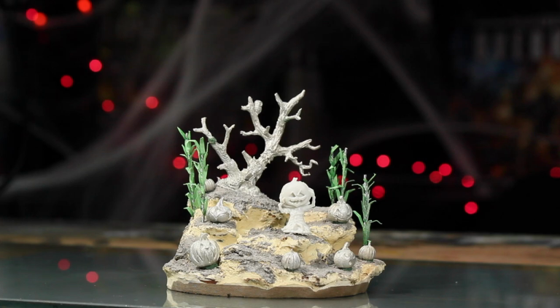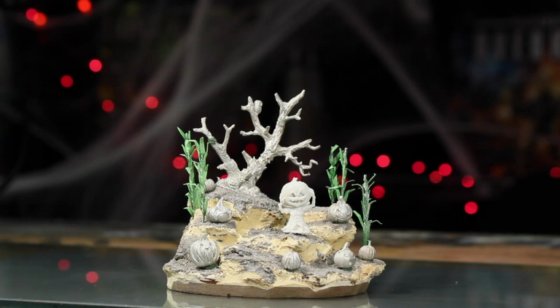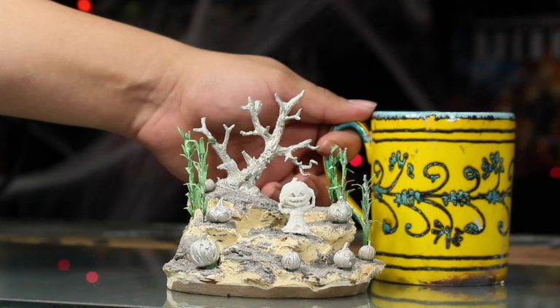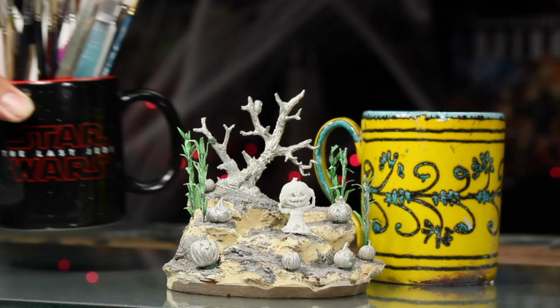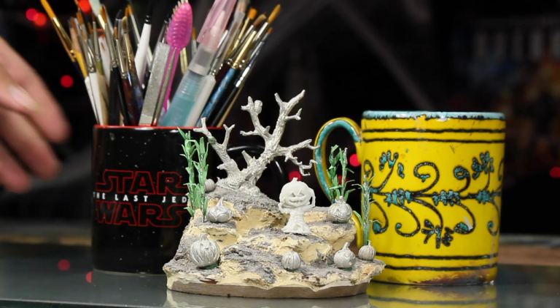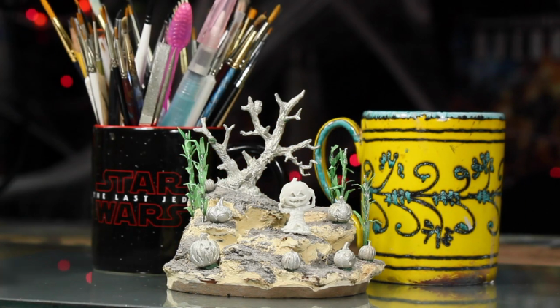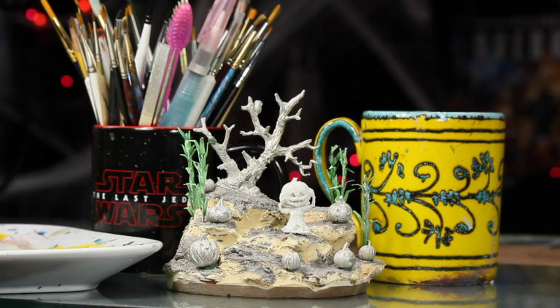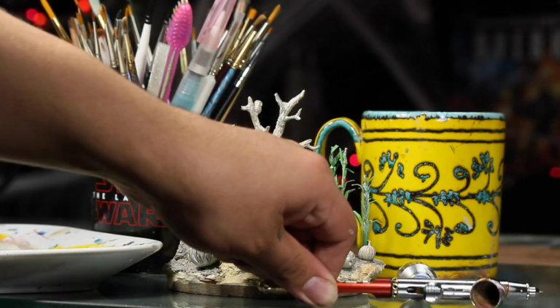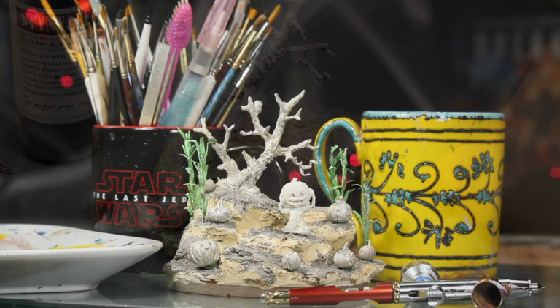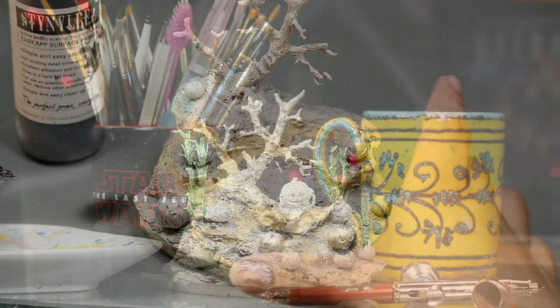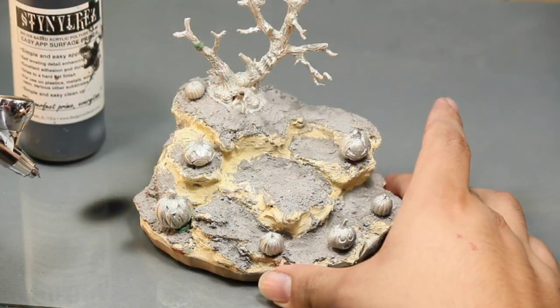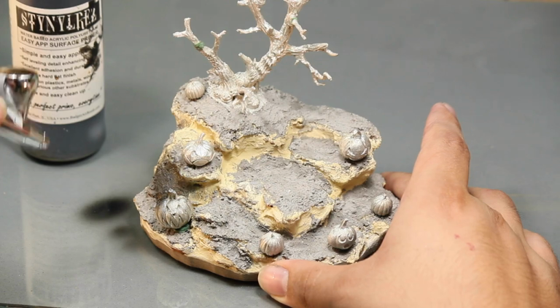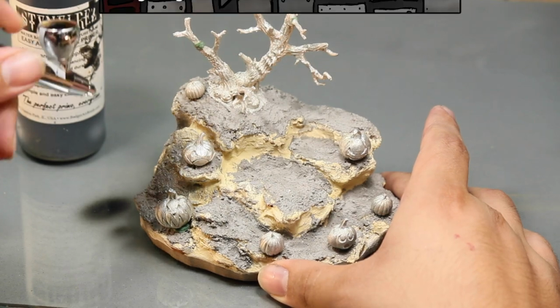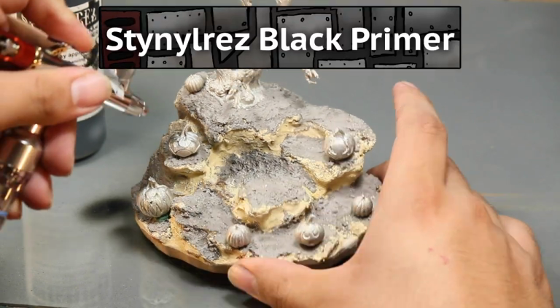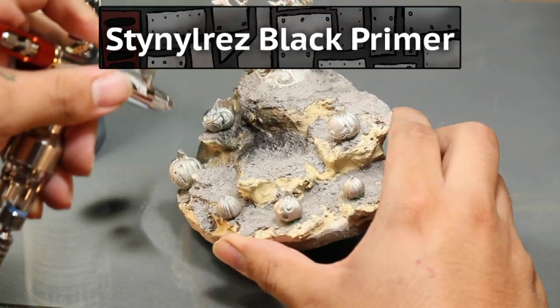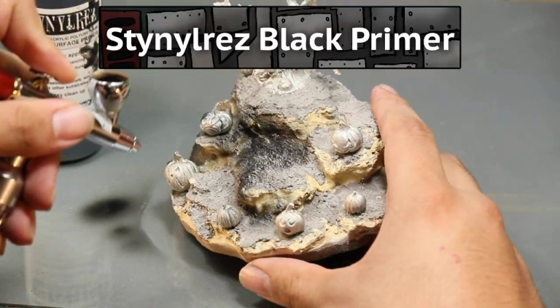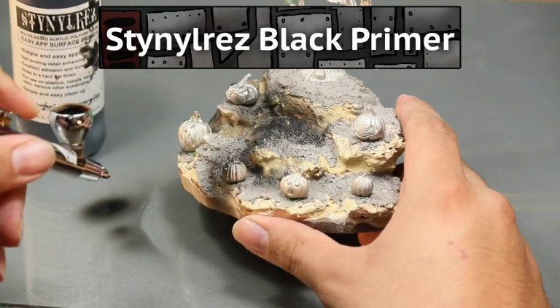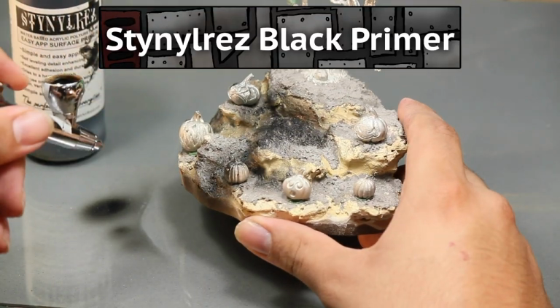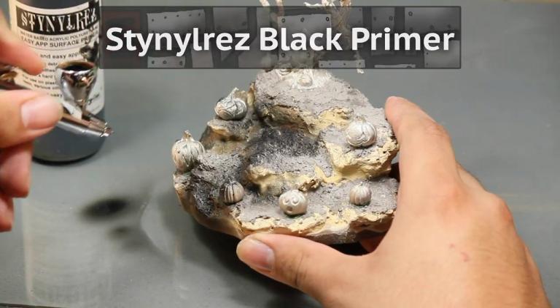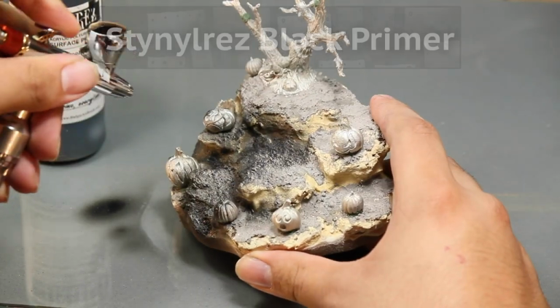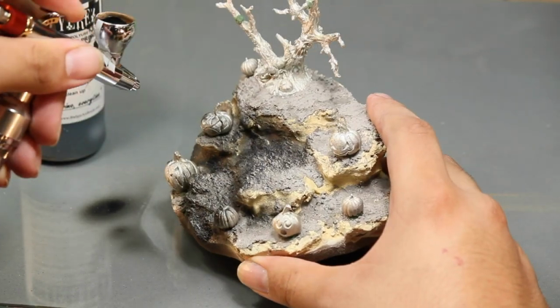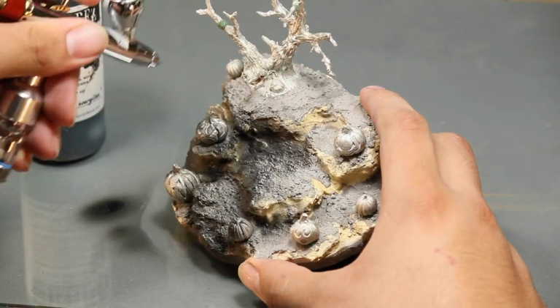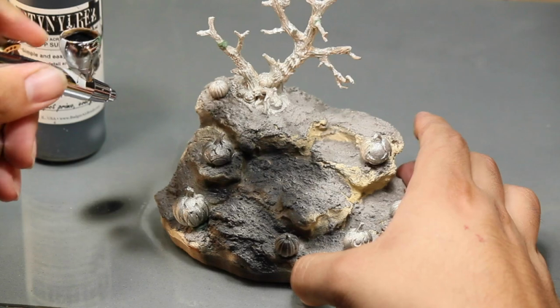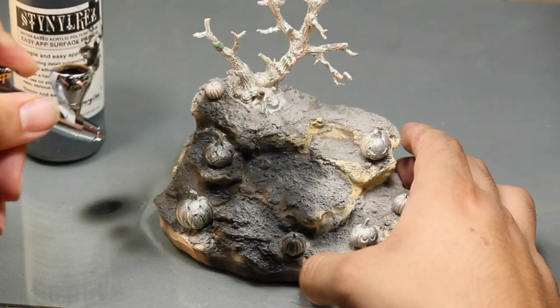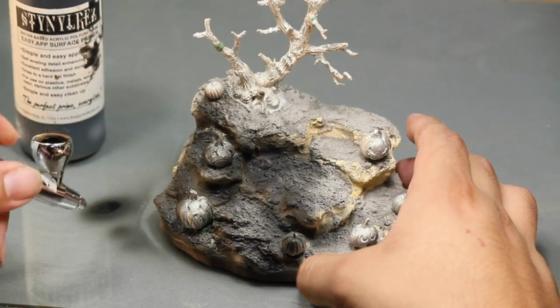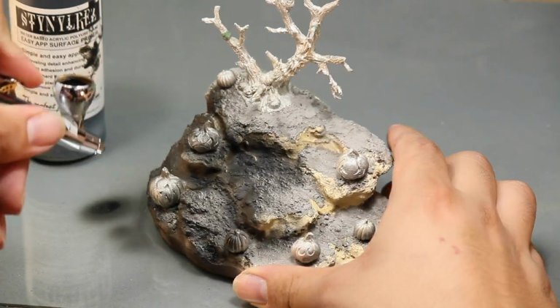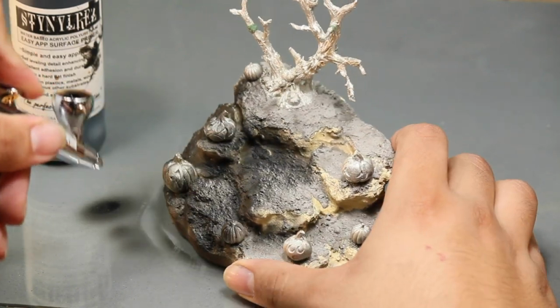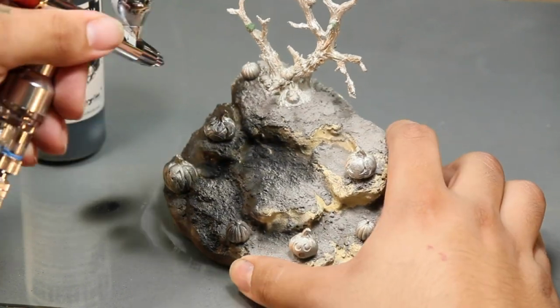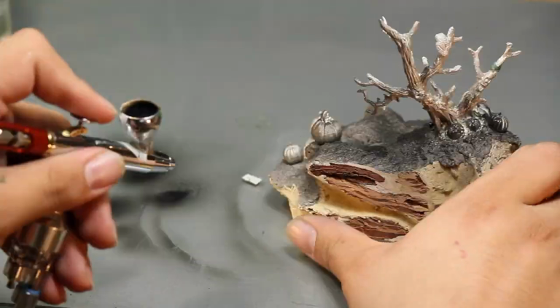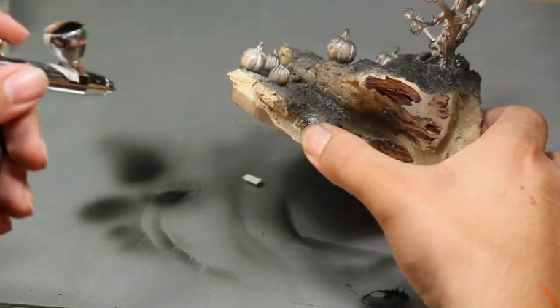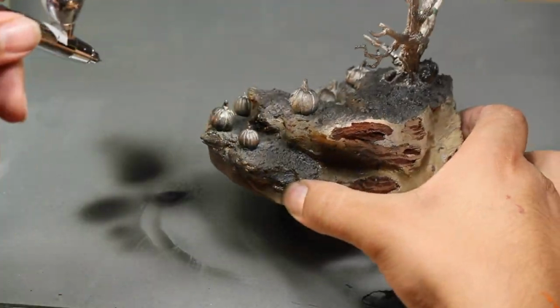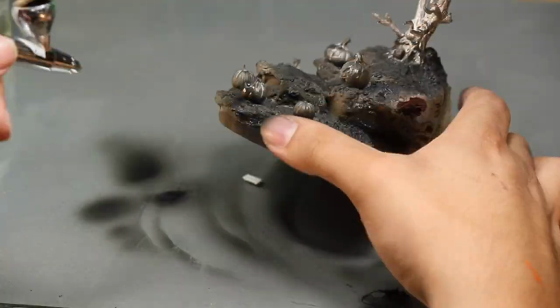Alright ladies and gentle ghouls, it's time to start painting. First, I am priming the model black with my airbrush, and actually for this piece I would have preferred a rattle can because it's so big. But it's not all about size, and I had it finished in no time.